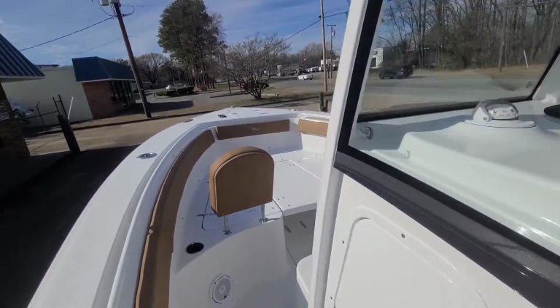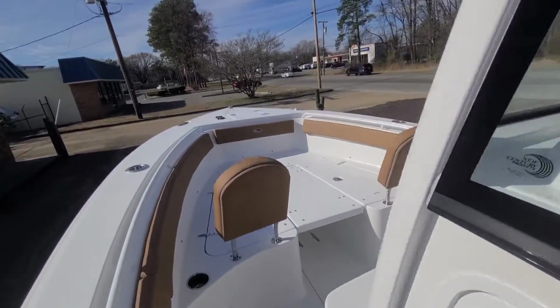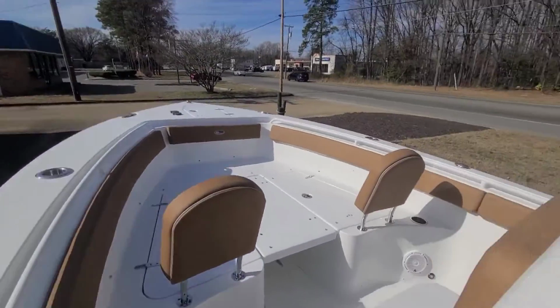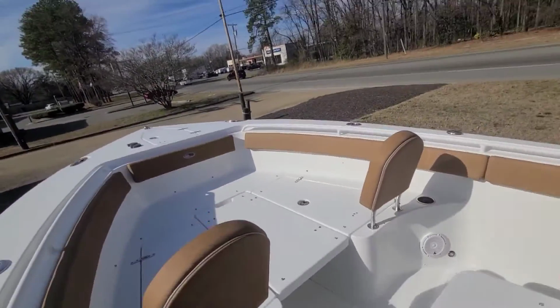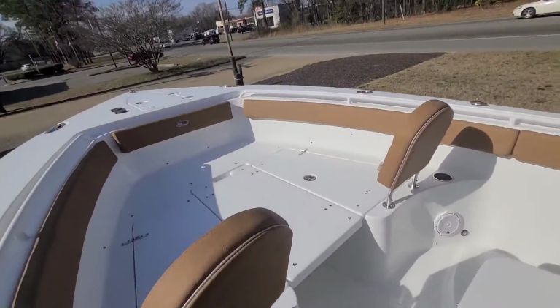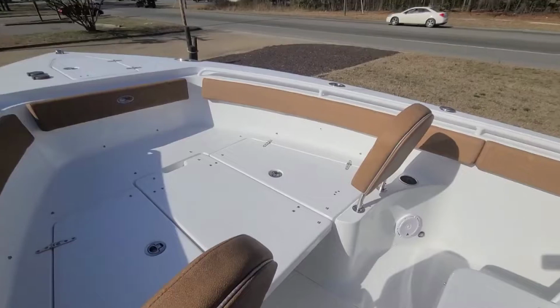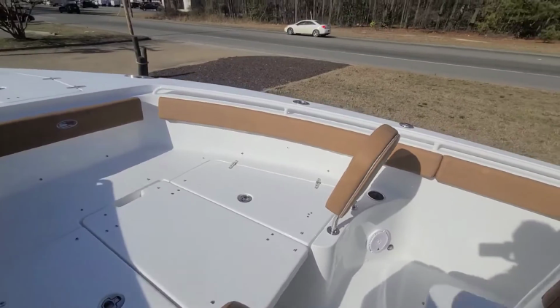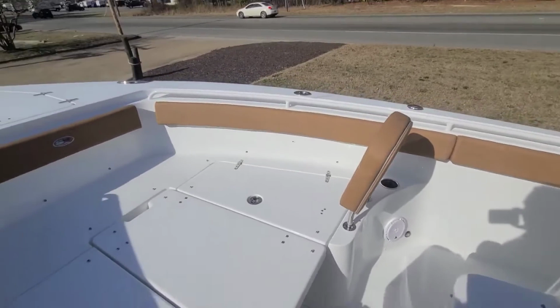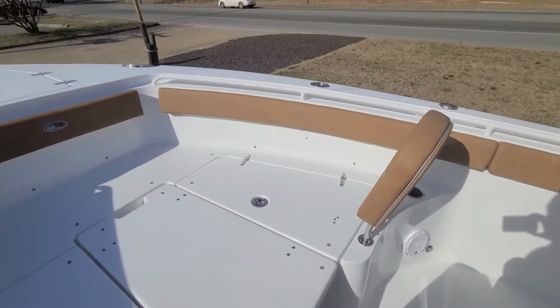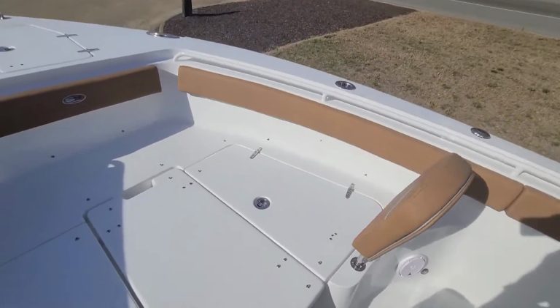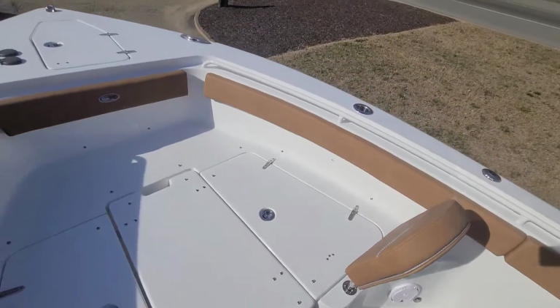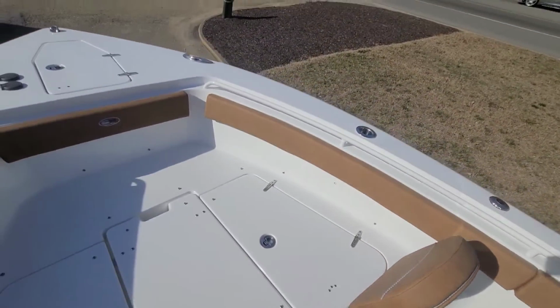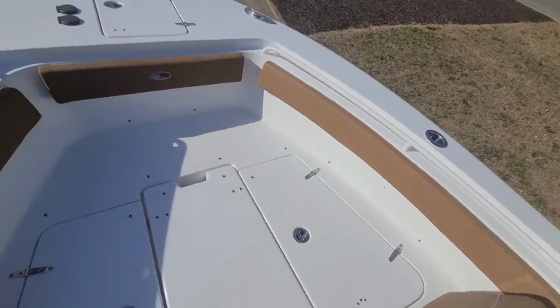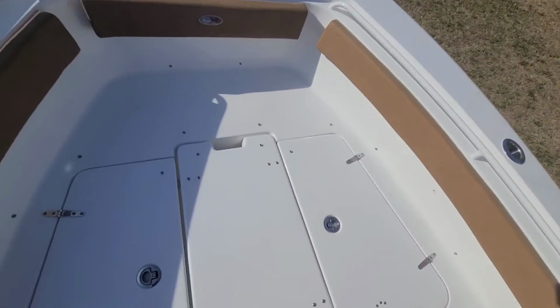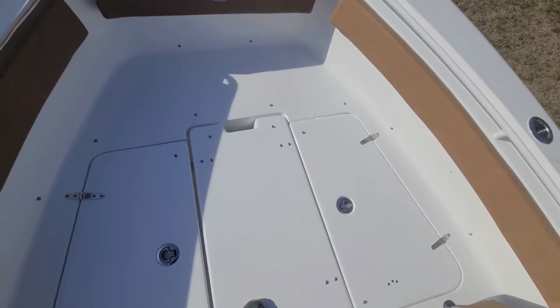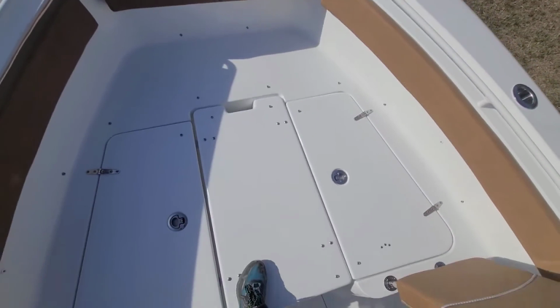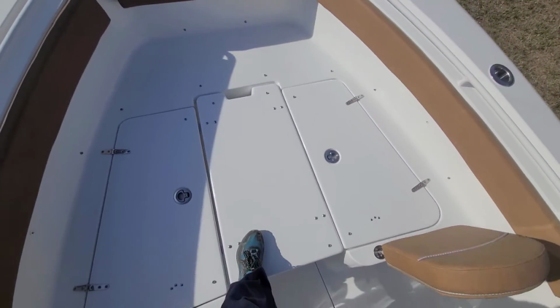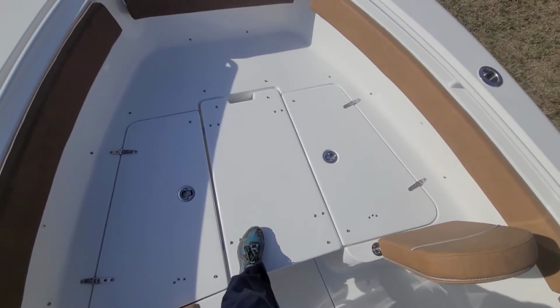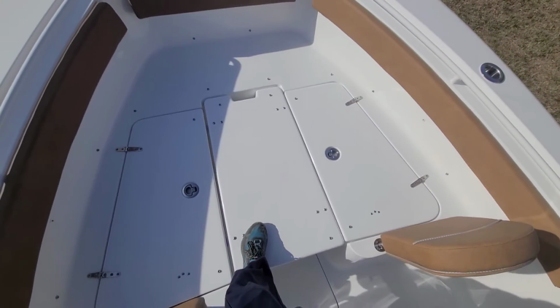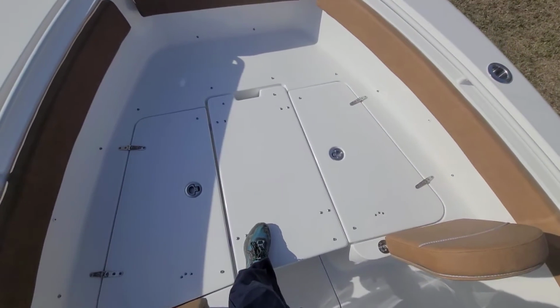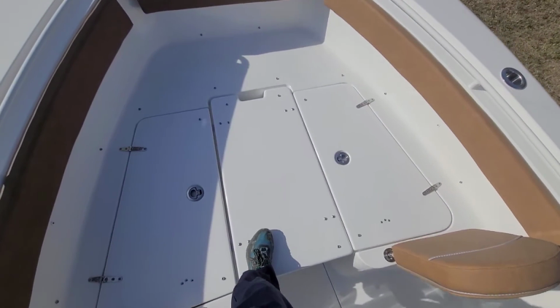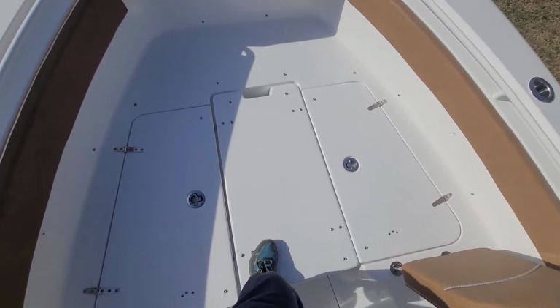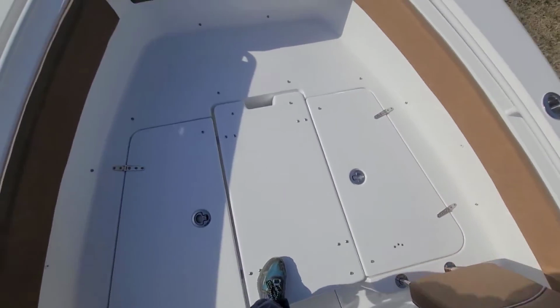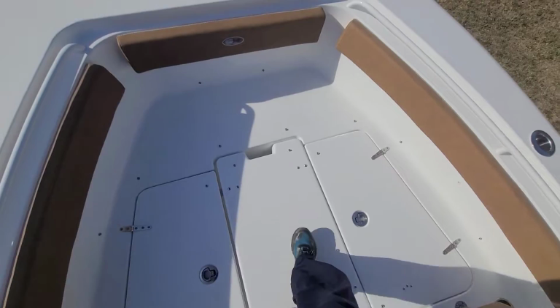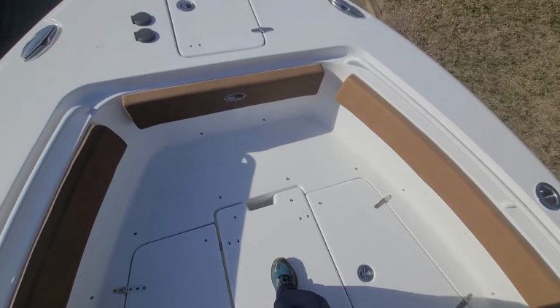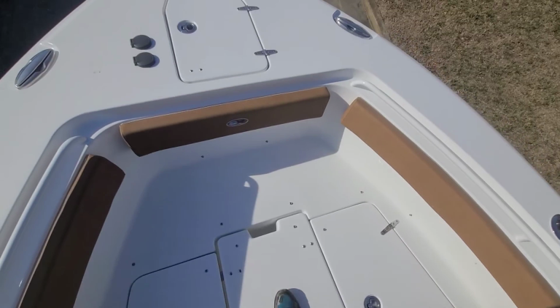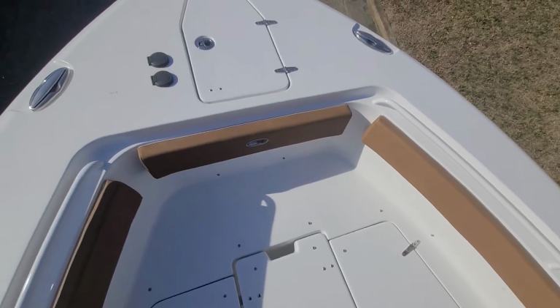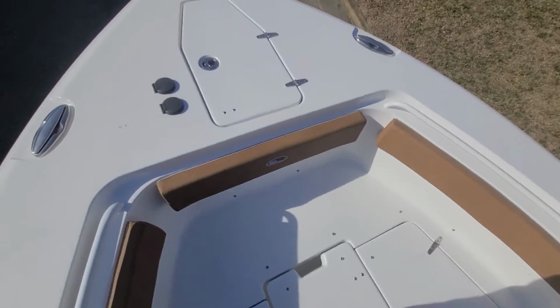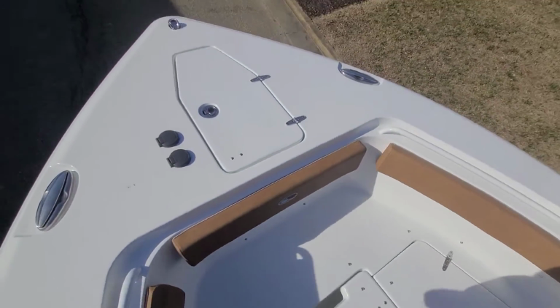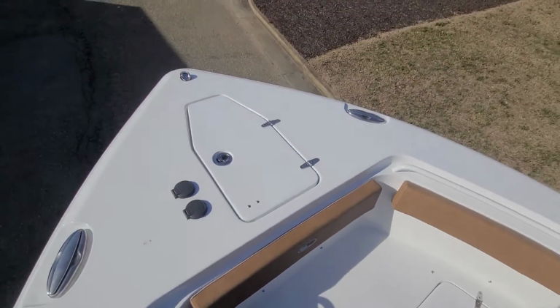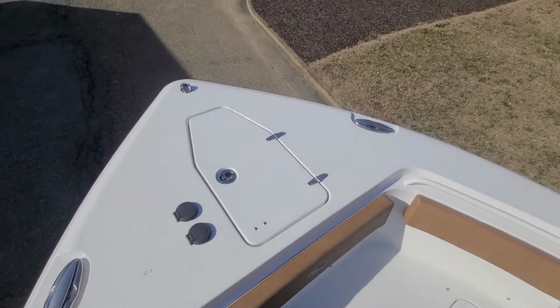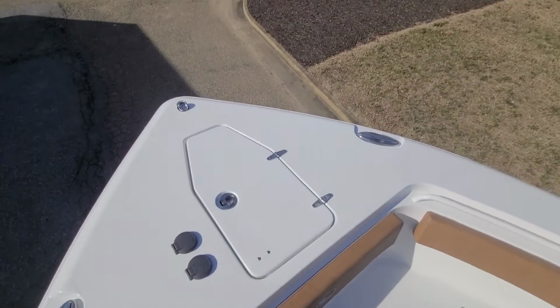We don't do plus-plus-plus boats at Southeastern Marine. You're never going to see me with a stock boat without a bow filler — it takes too long to get it if I want to order it as a part.